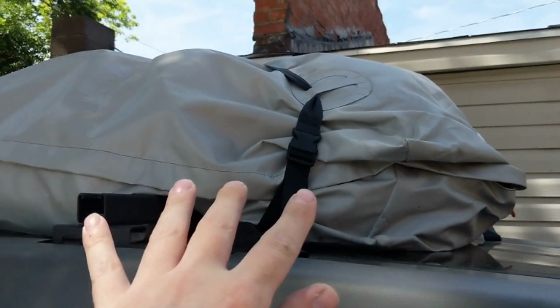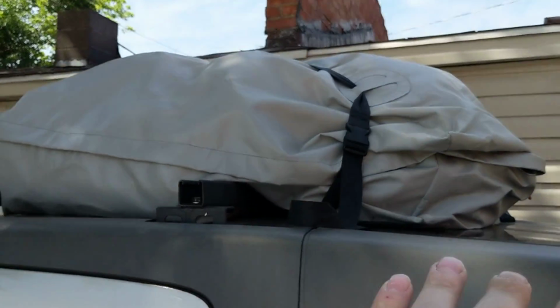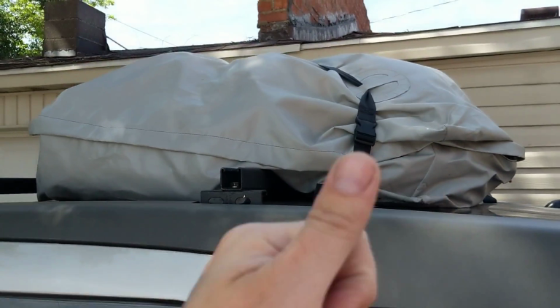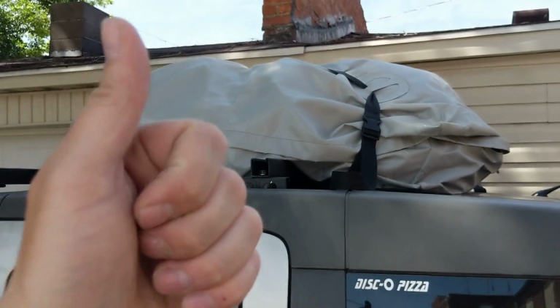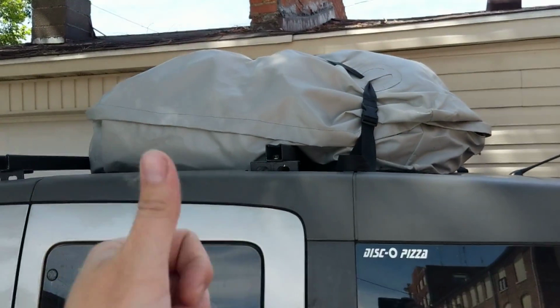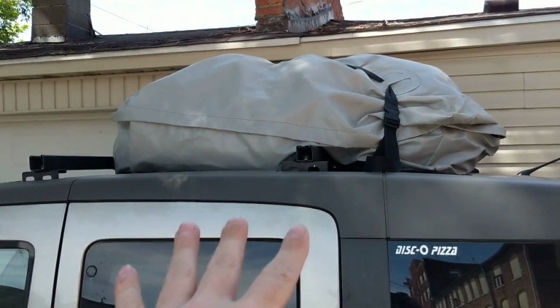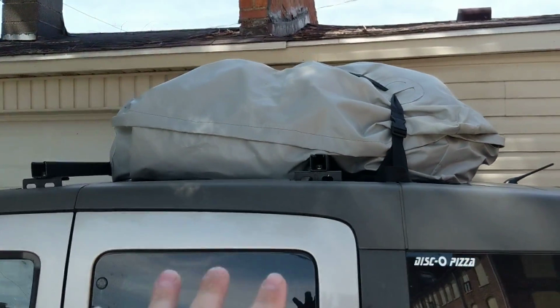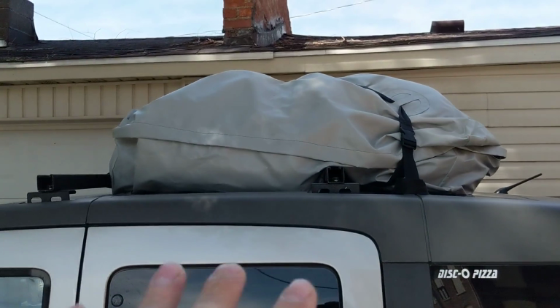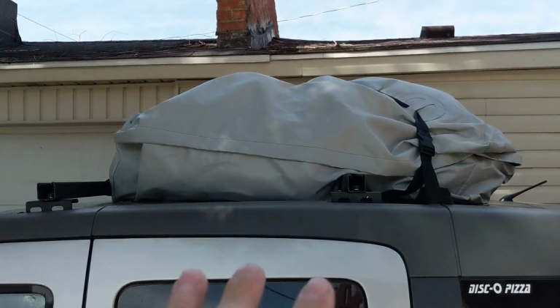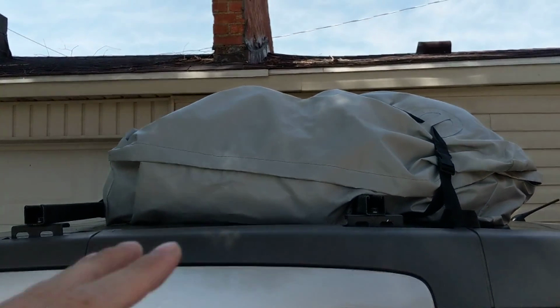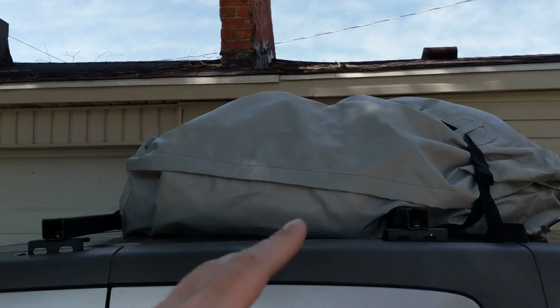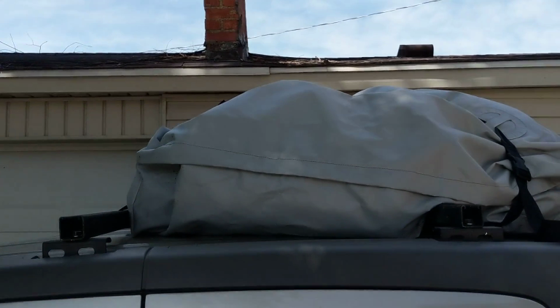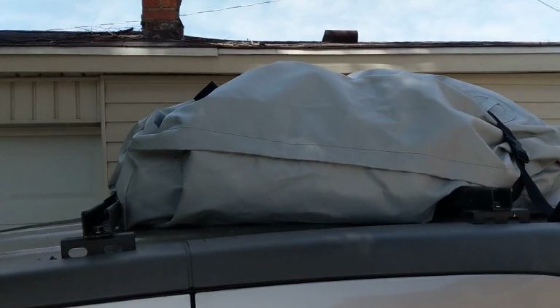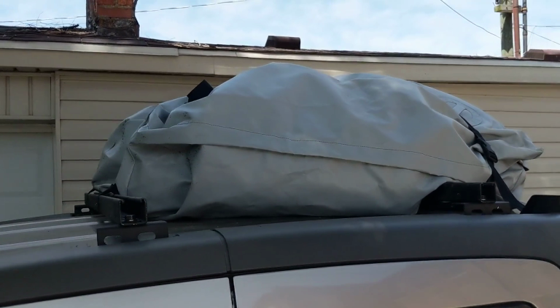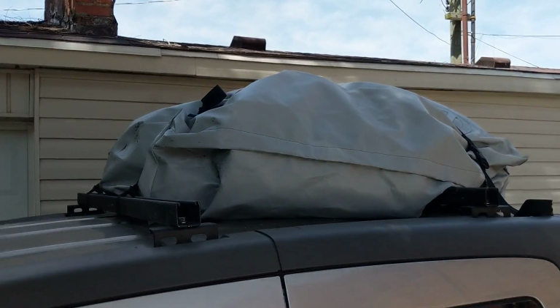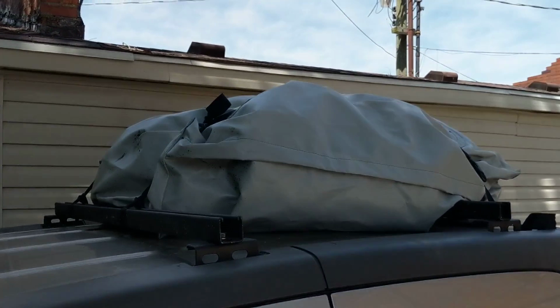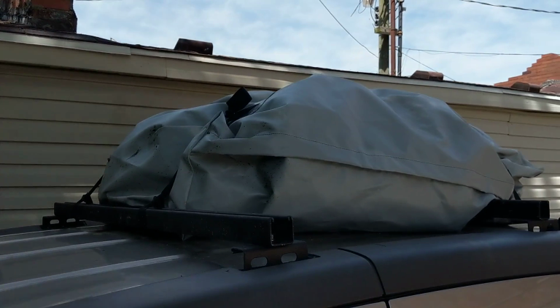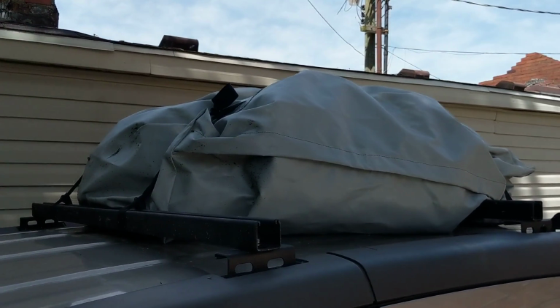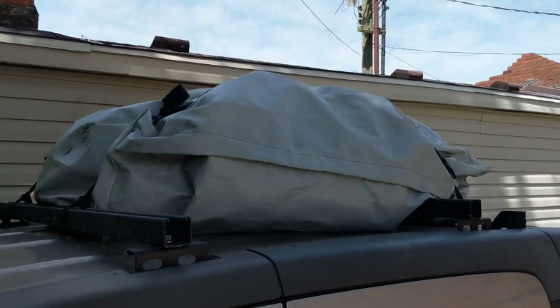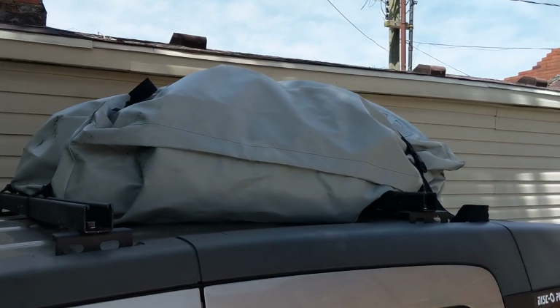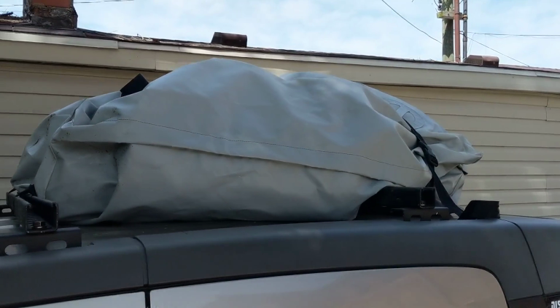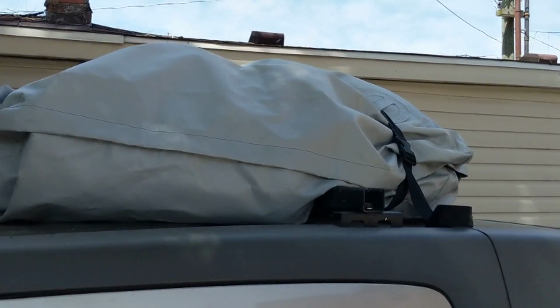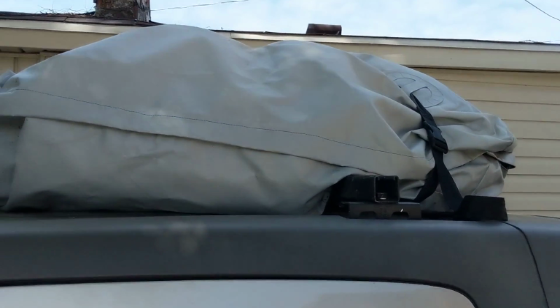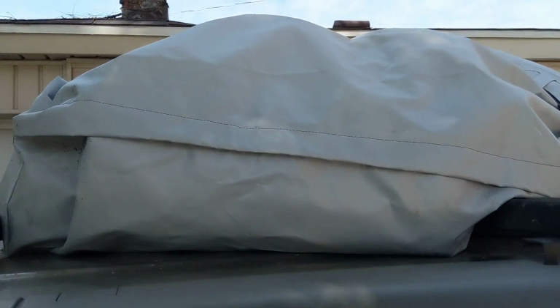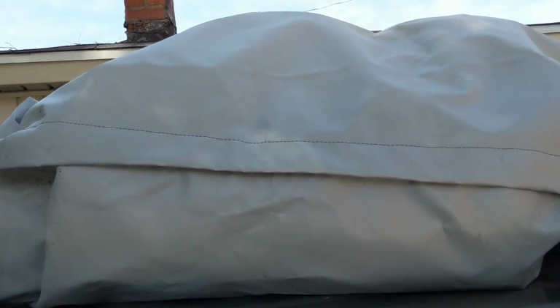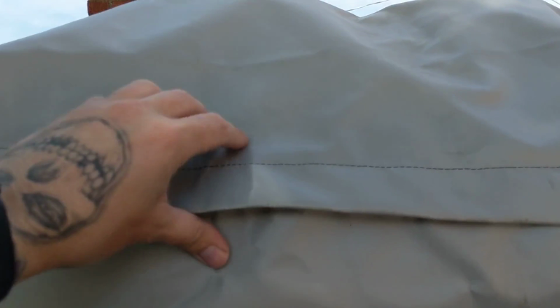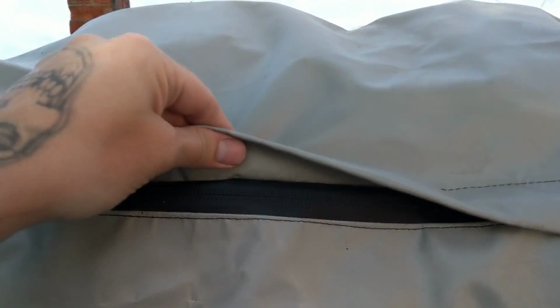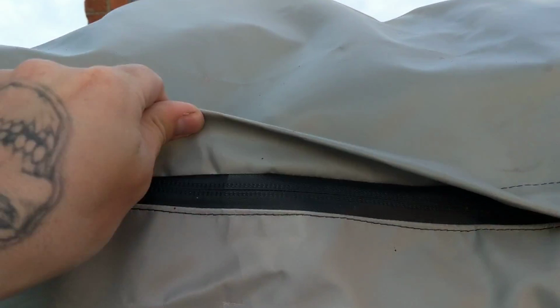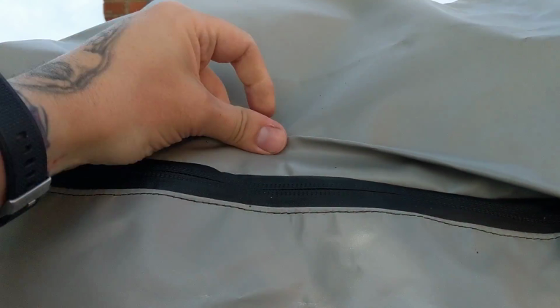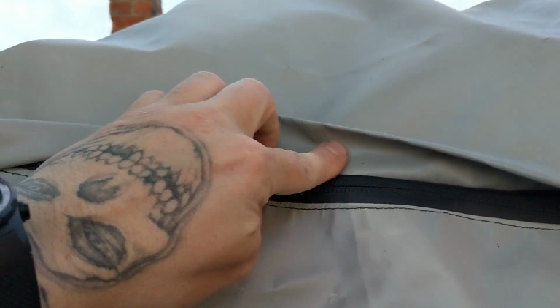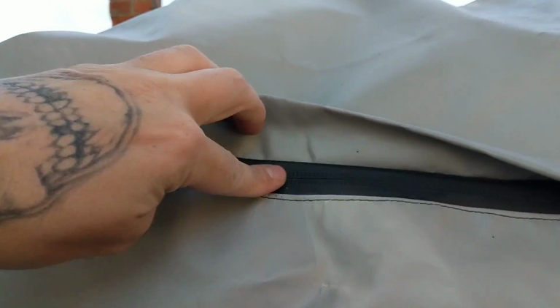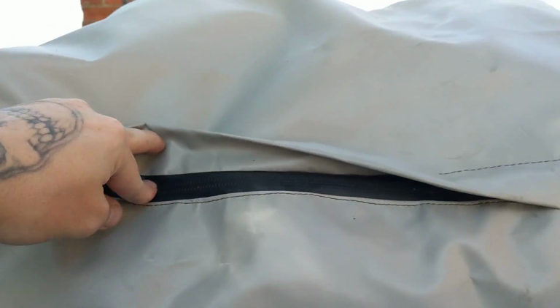Overall, the bag worked out great. It did its job. It held up to quarter-inch sized hail that we took. We took a lot of rain, and nothing inside got wet. It actually has a pretty decent rubberized zipper right here.